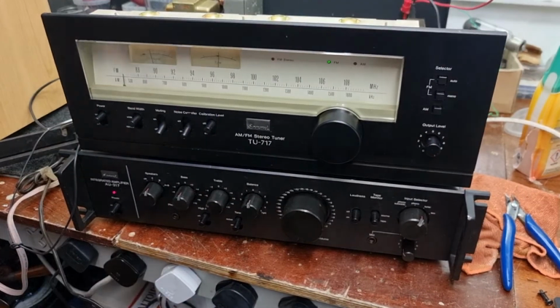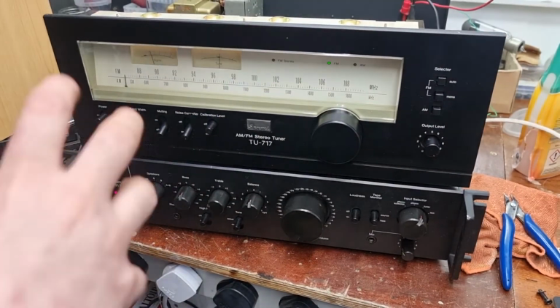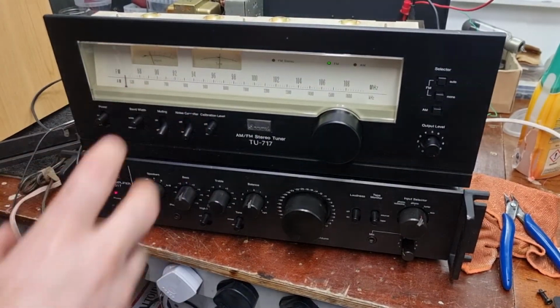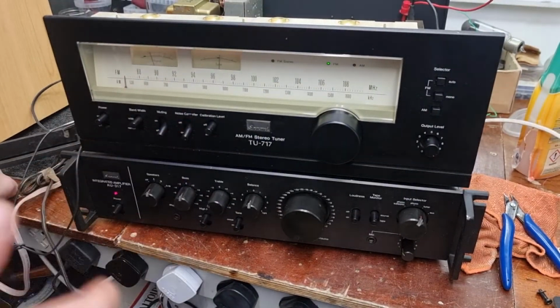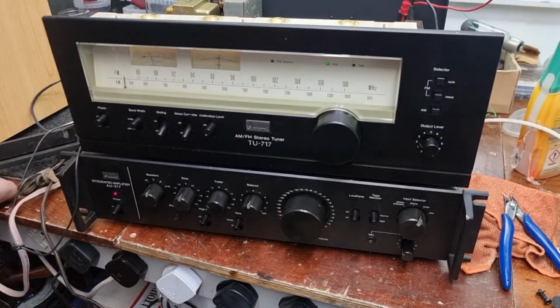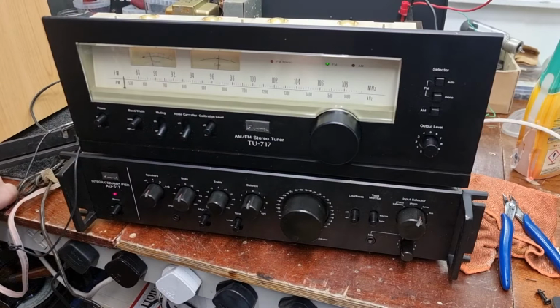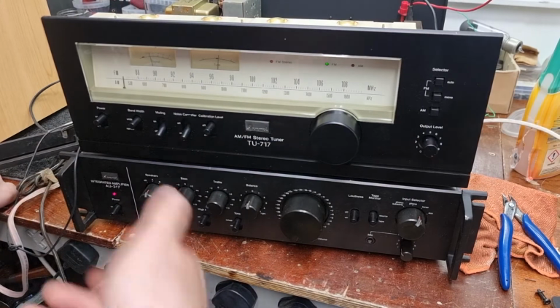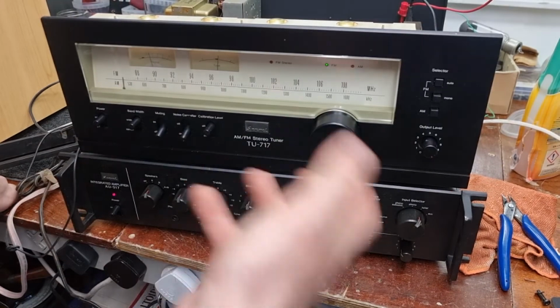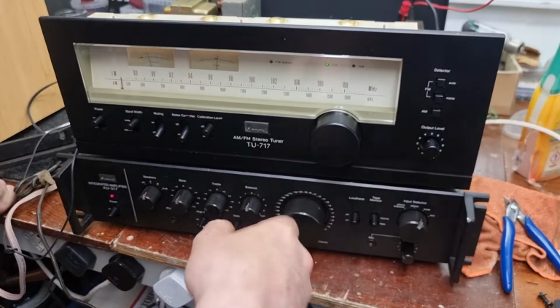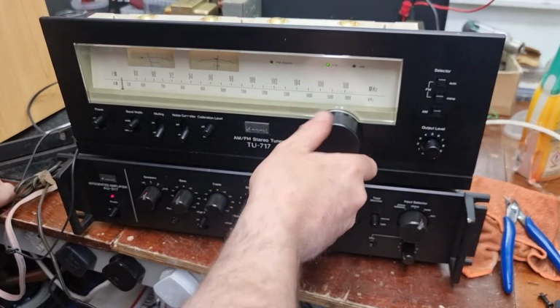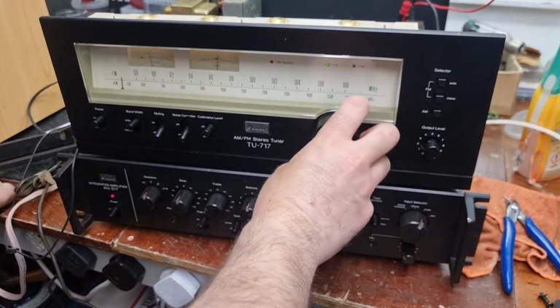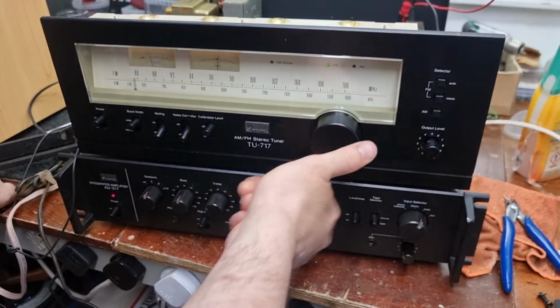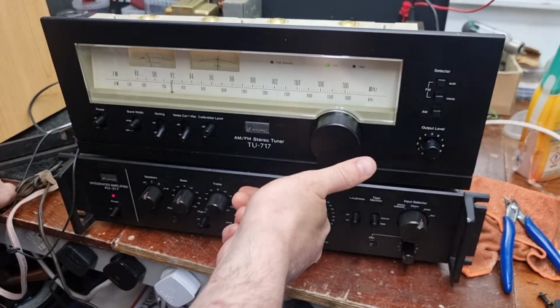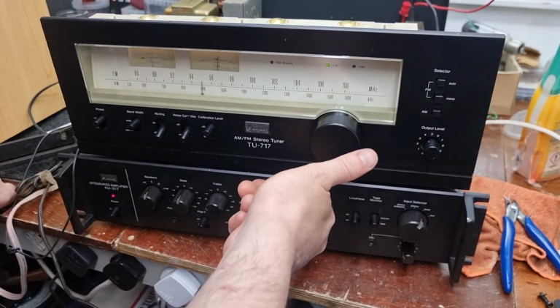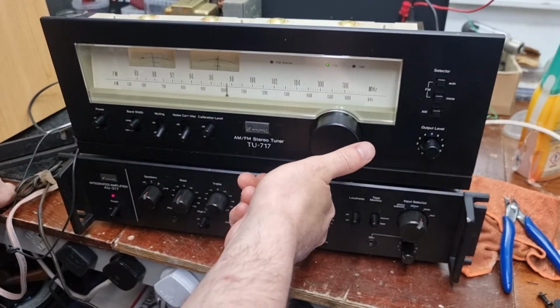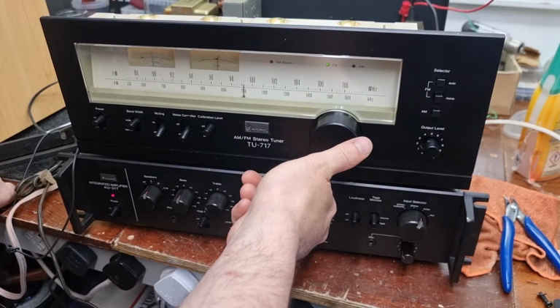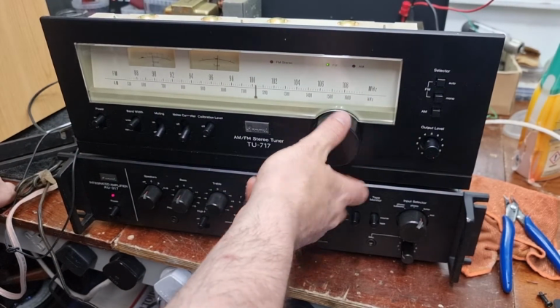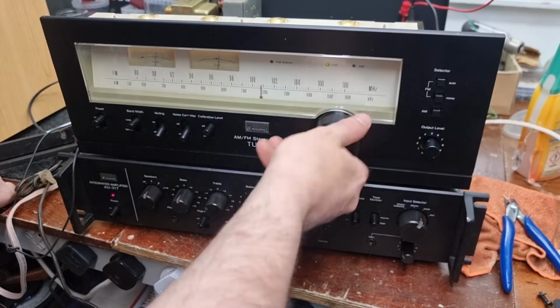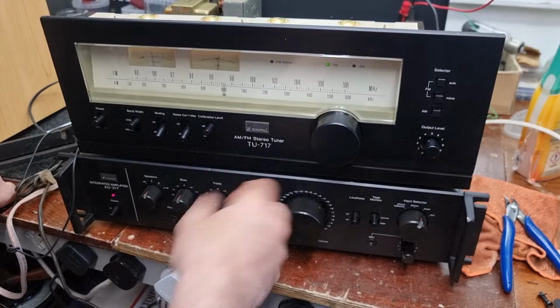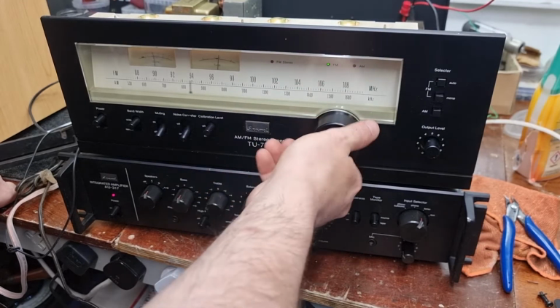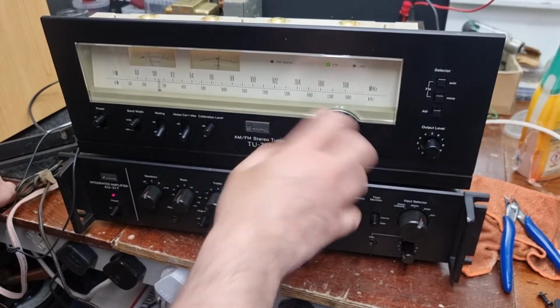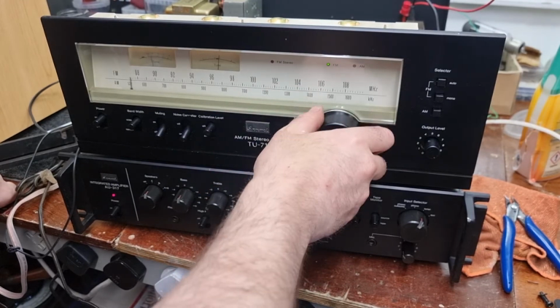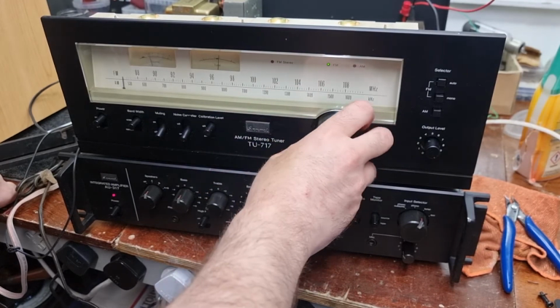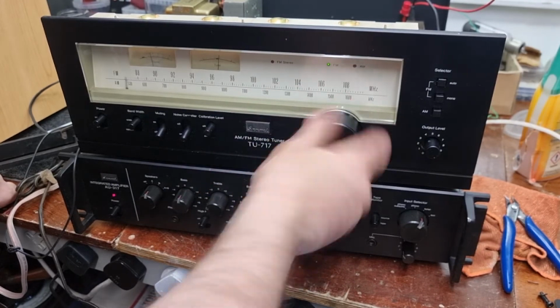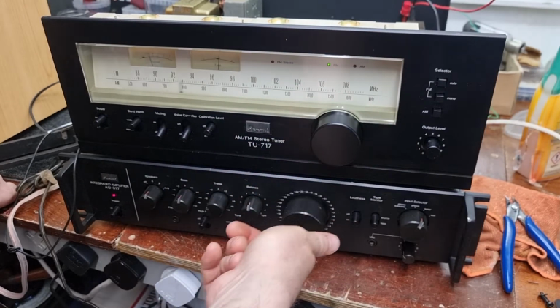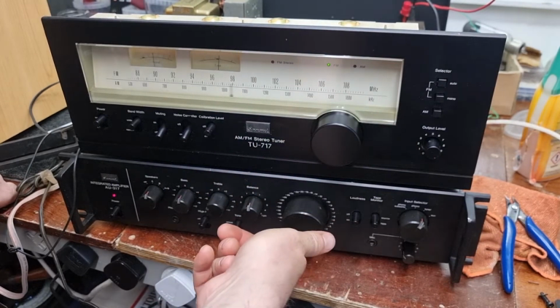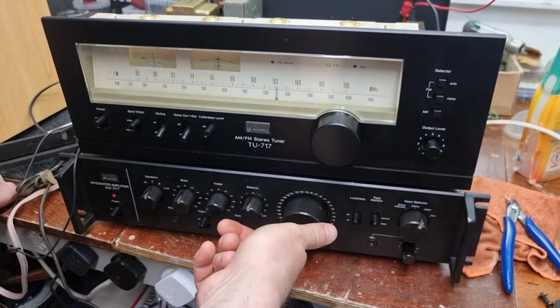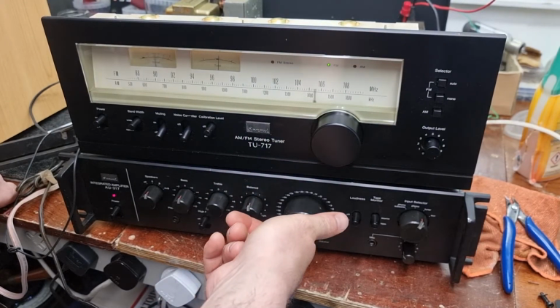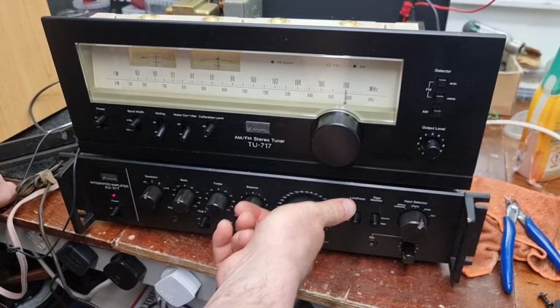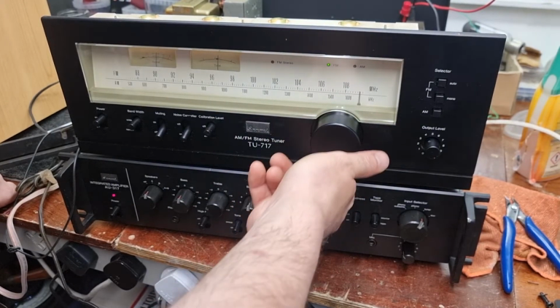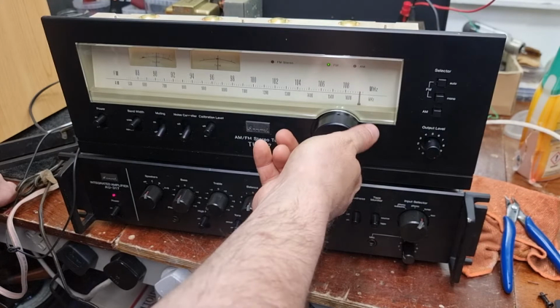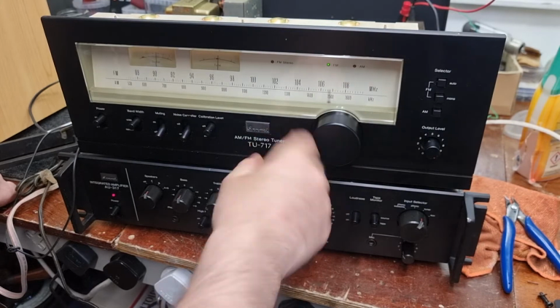Now we talk about weighted drives and Eddystones sometimes. But watch this — you can go from one end of the dial to the other with one twist. Lovely stuff.